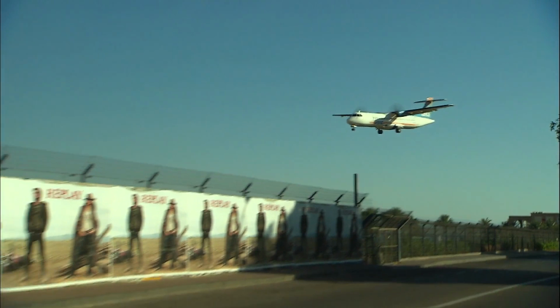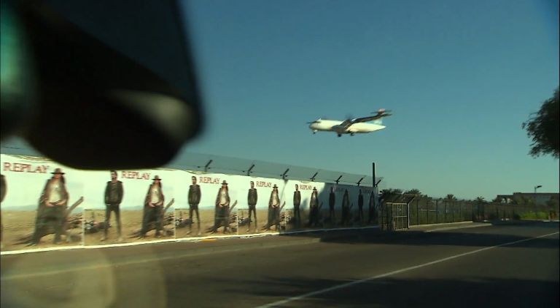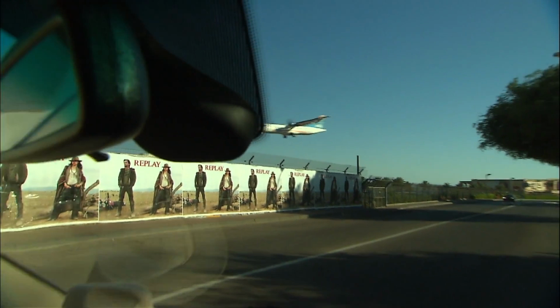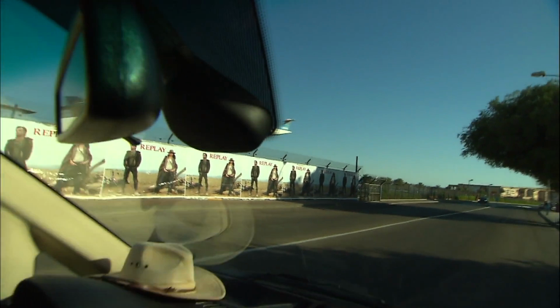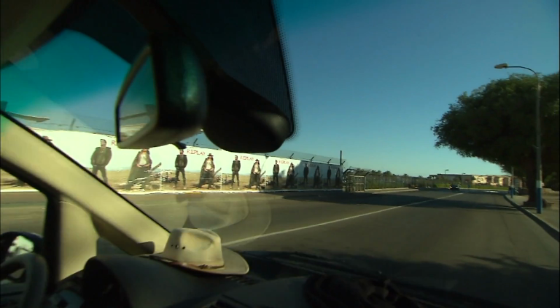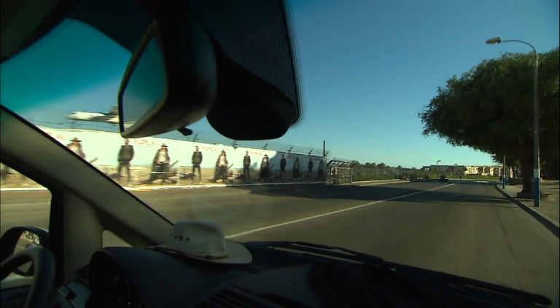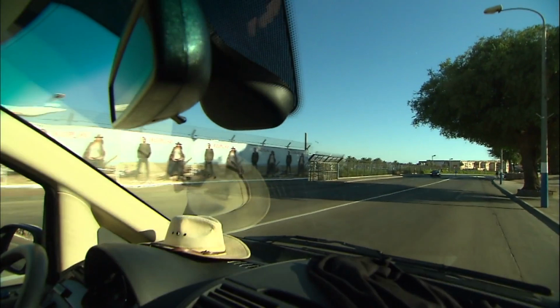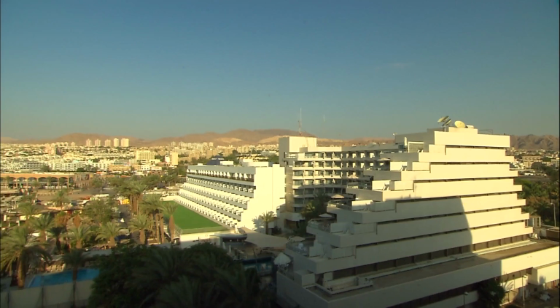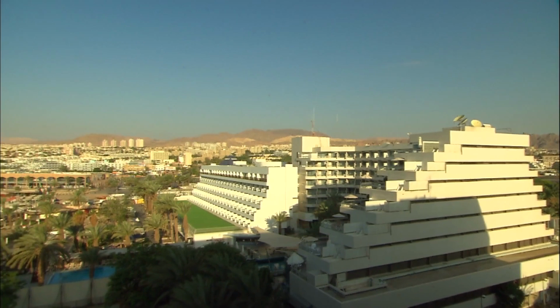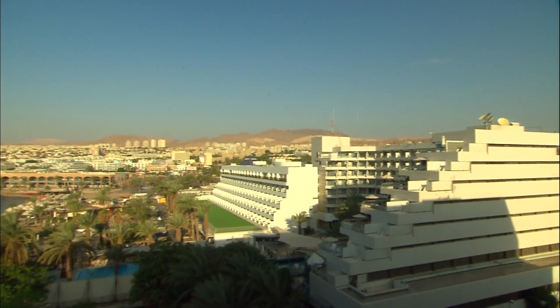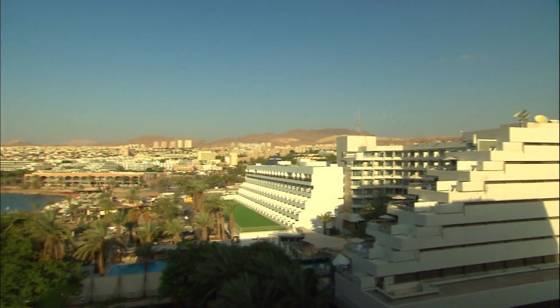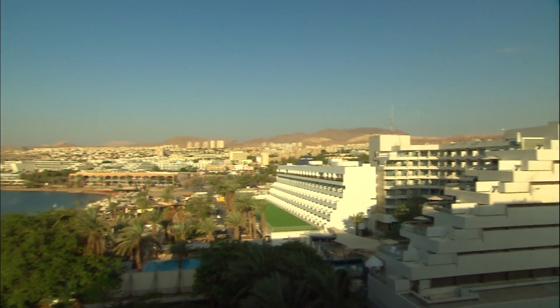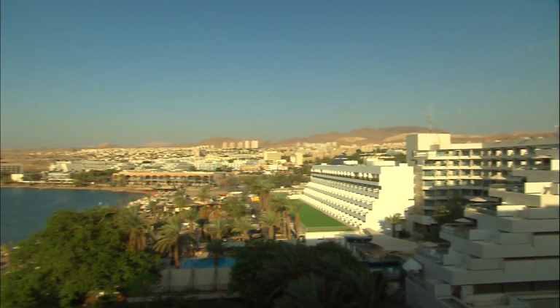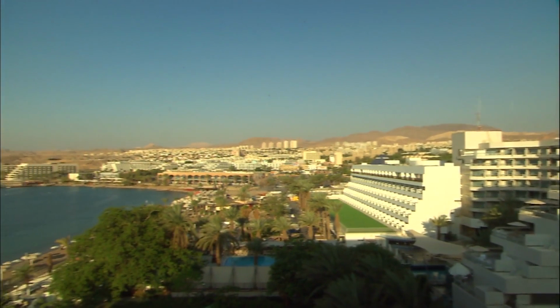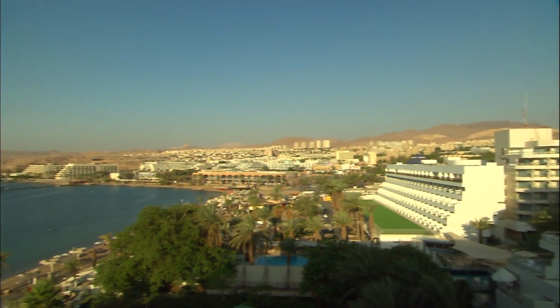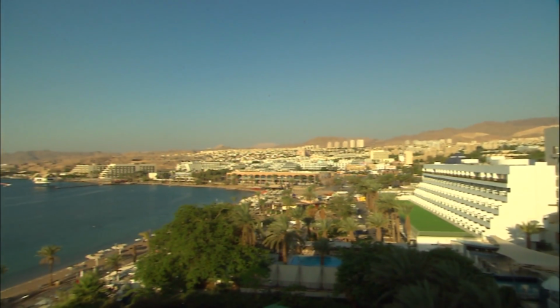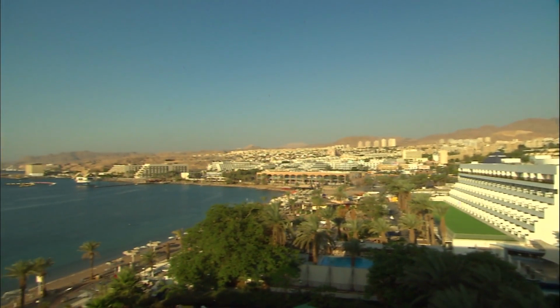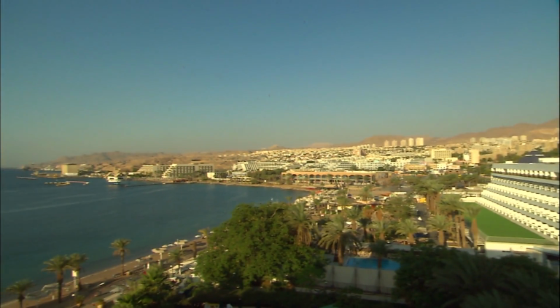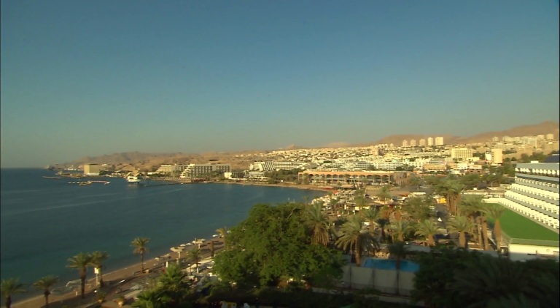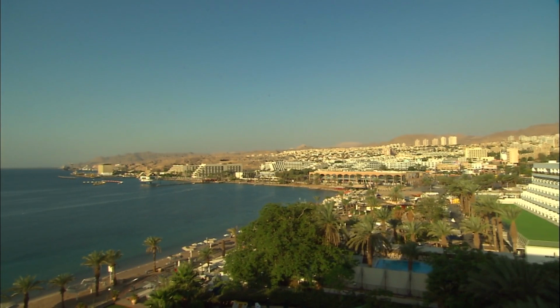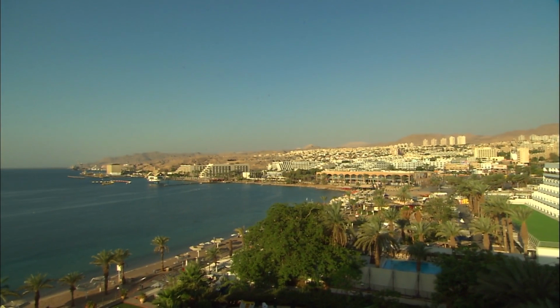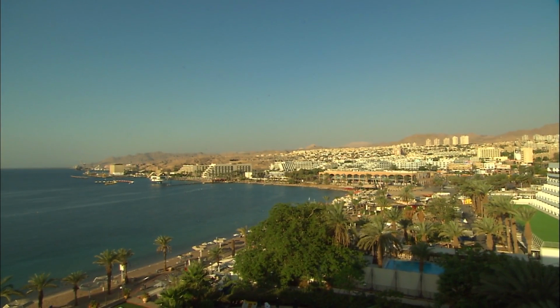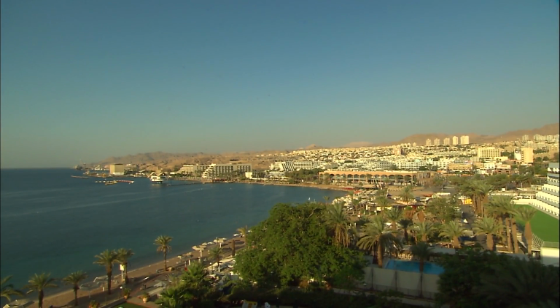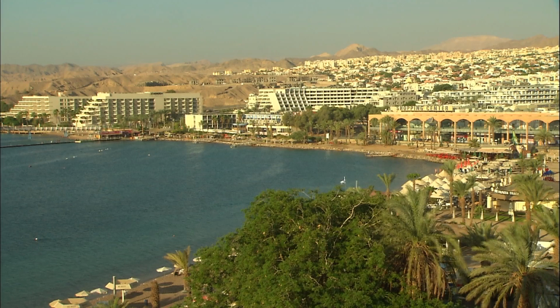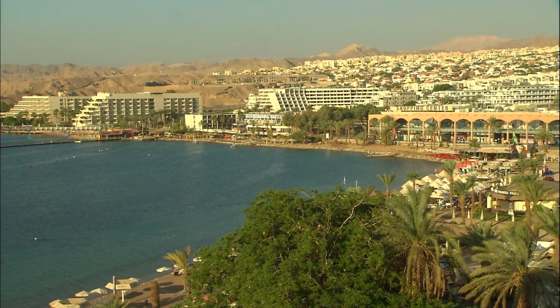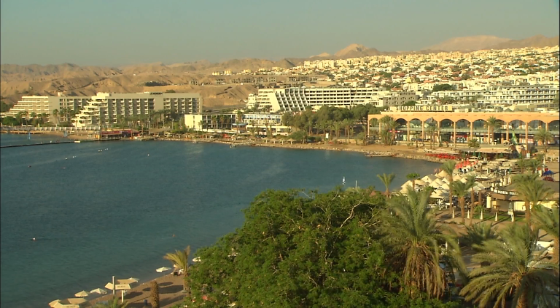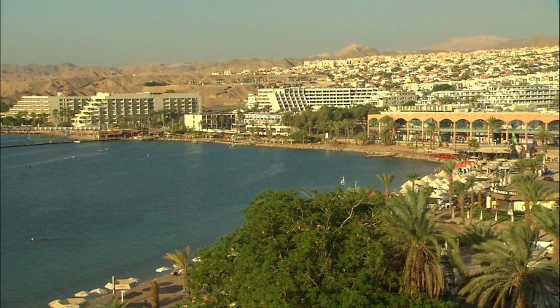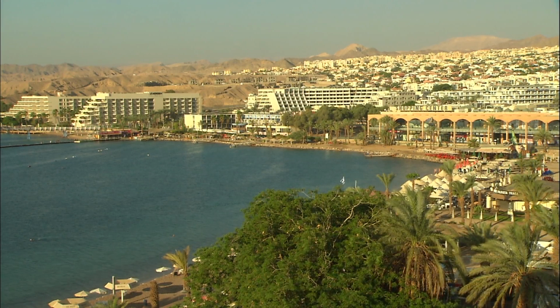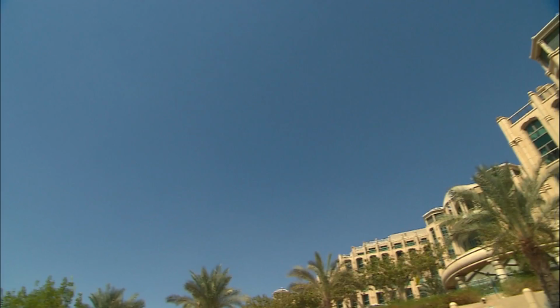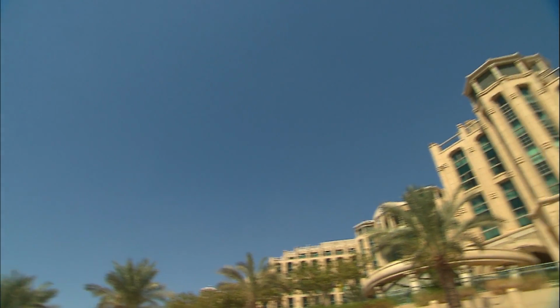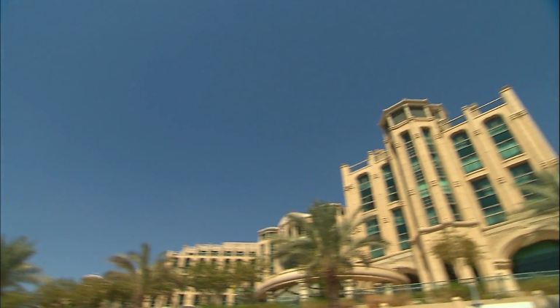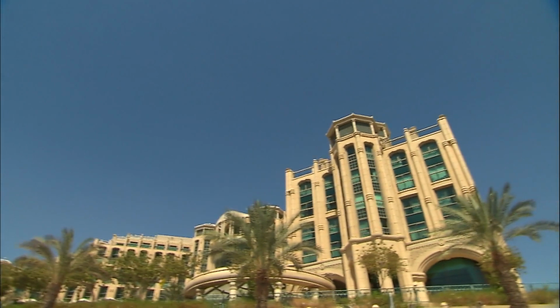The airport is right in the middle of a town that has expanded considerably. The big hotels lined up on the seafront have a style that is very reminiscent of Hollywood.